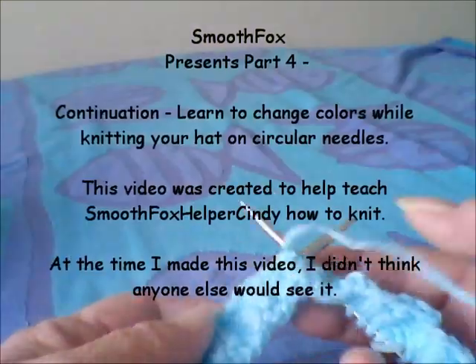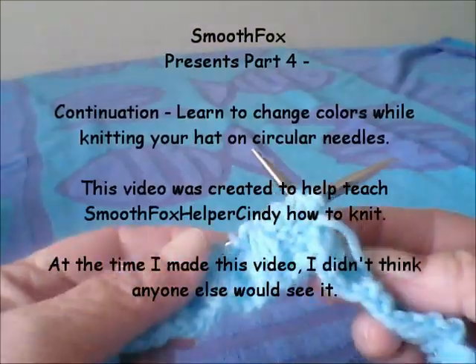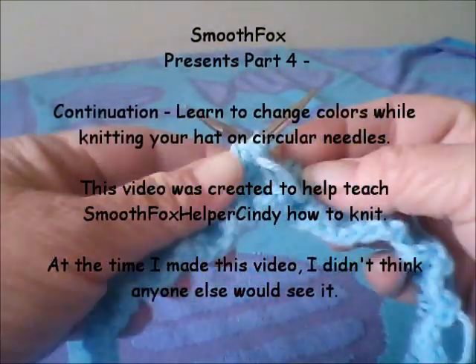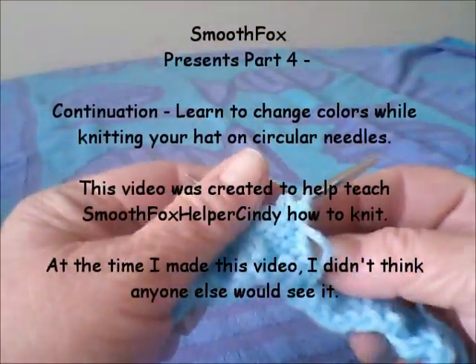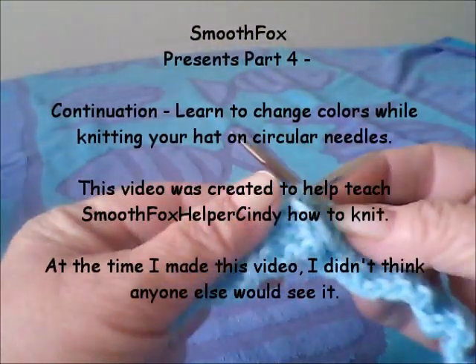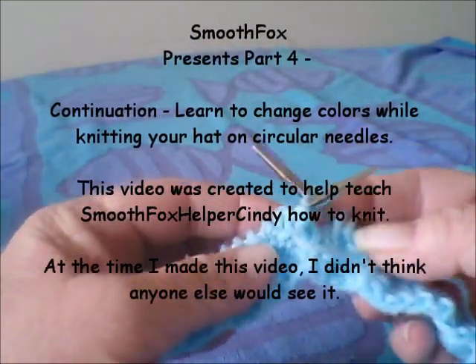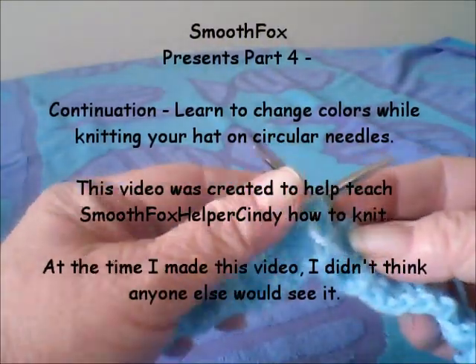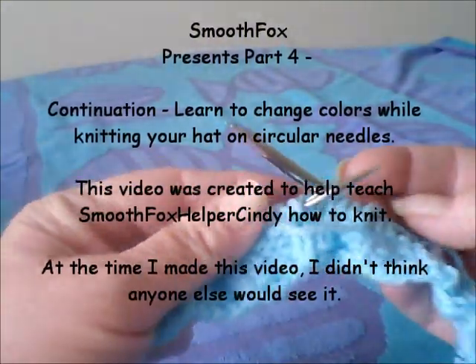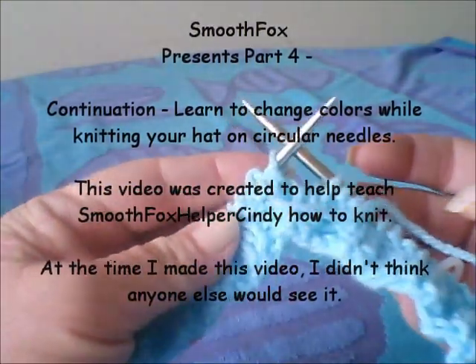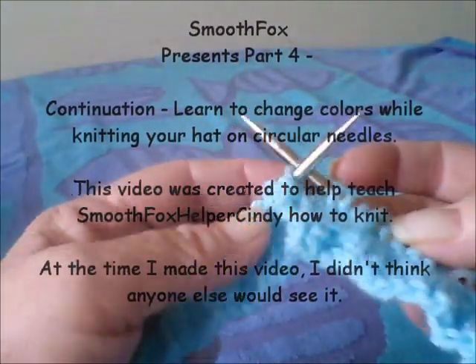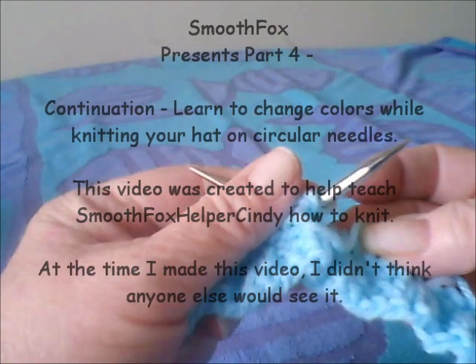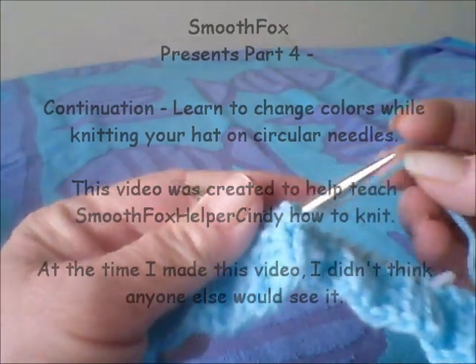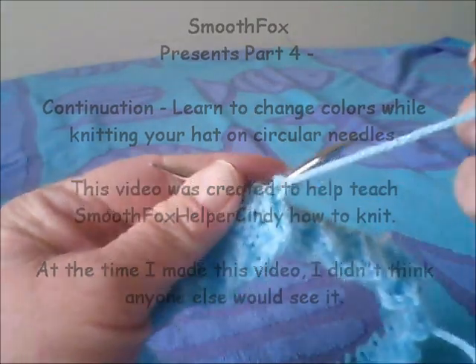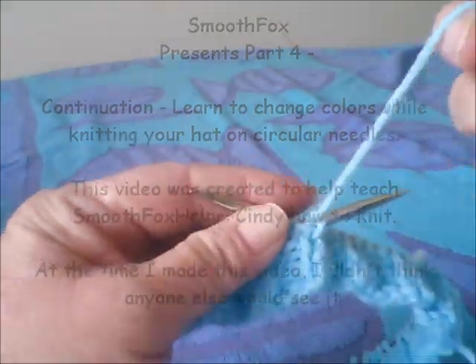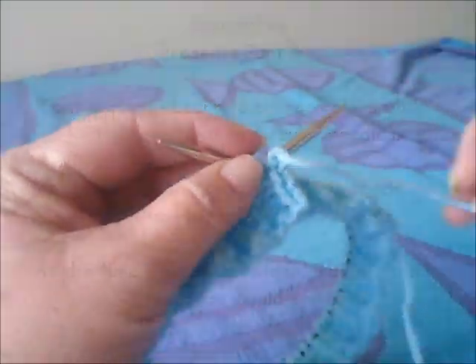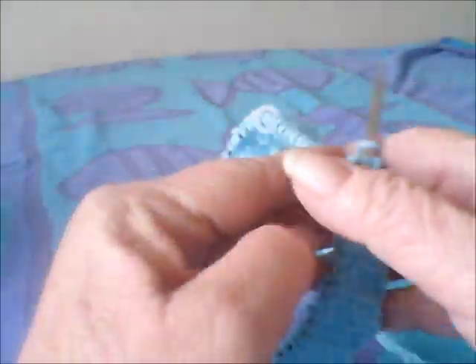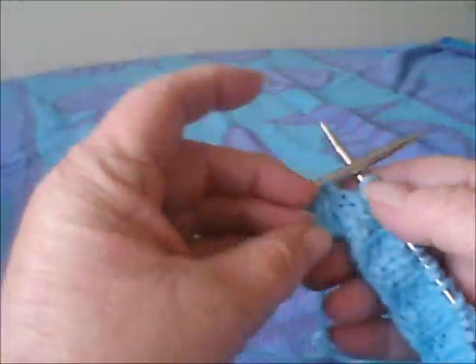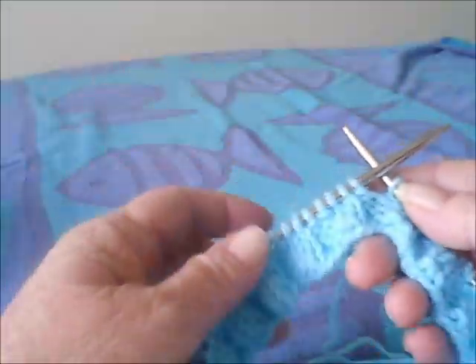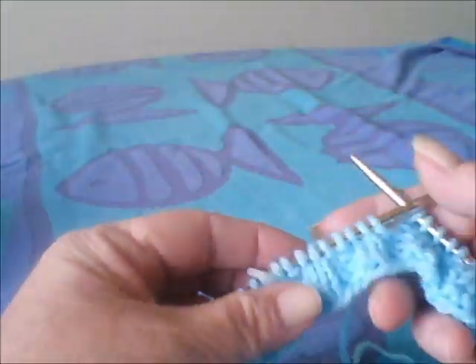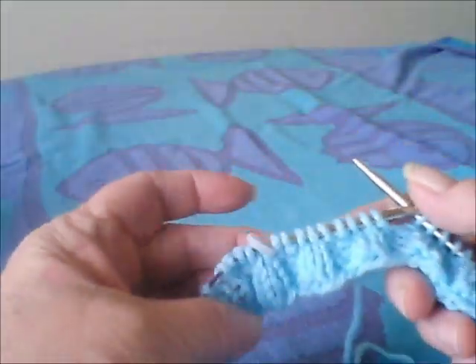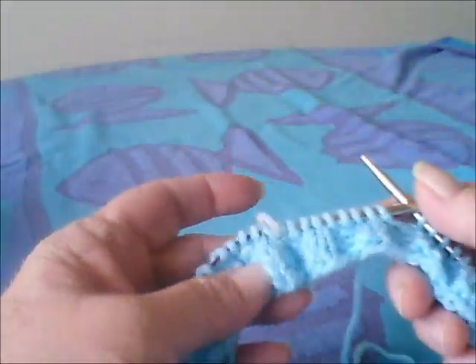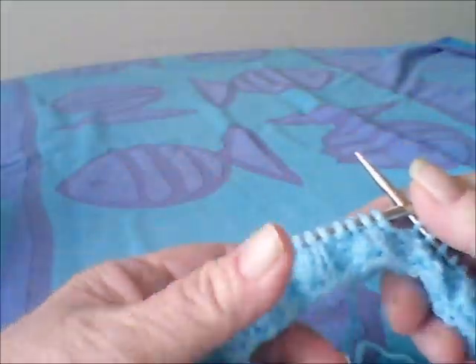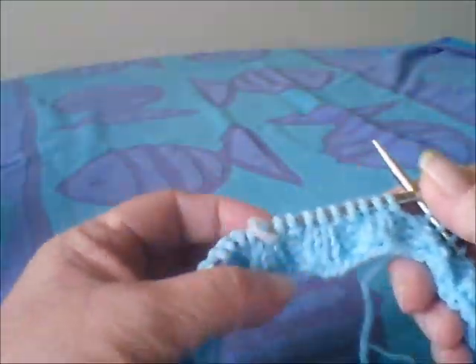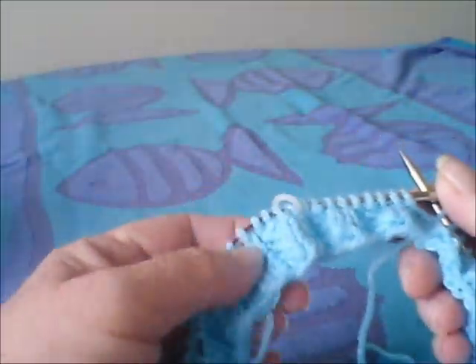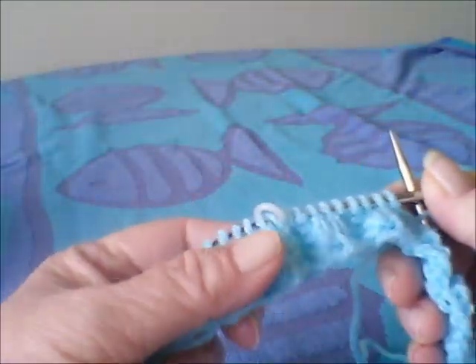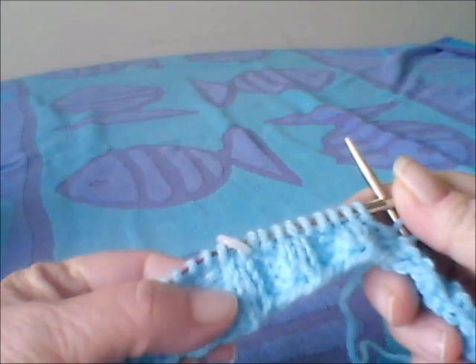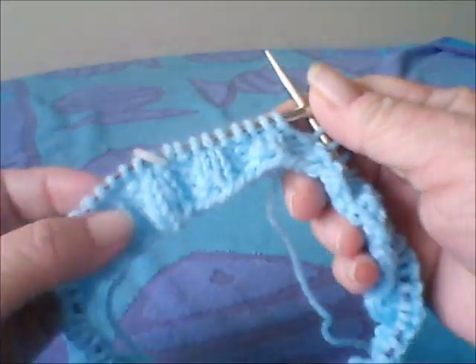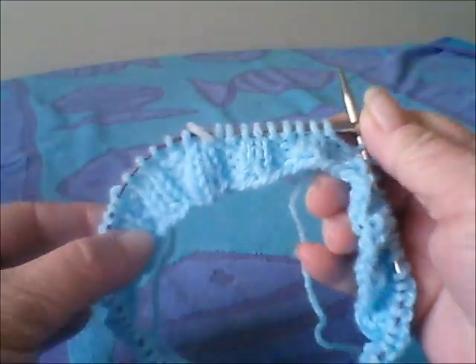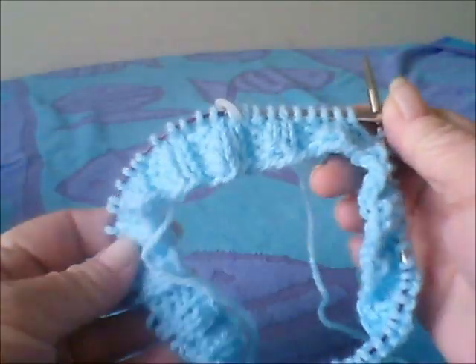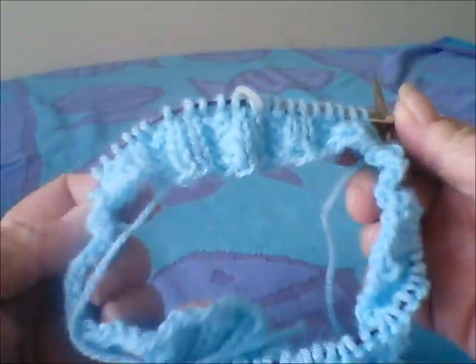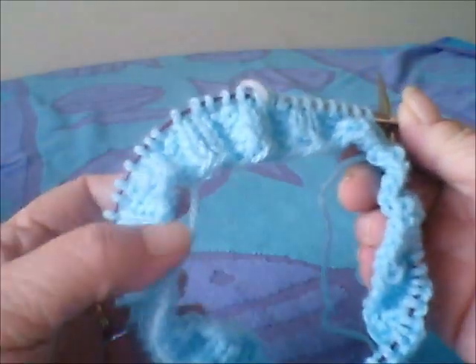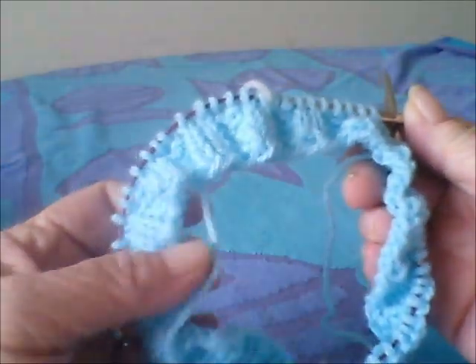Hi, Cindy. We are going to continue with the hat now. Where we're at right now is finishing up the last bit of the ribbing for the hat.